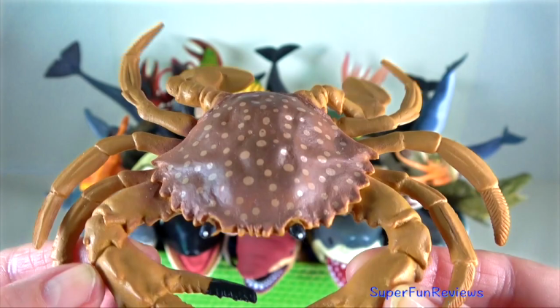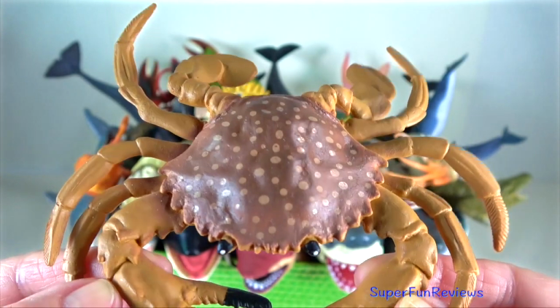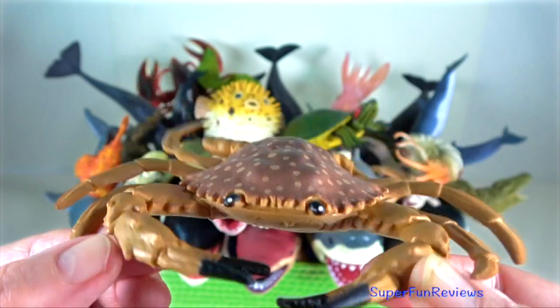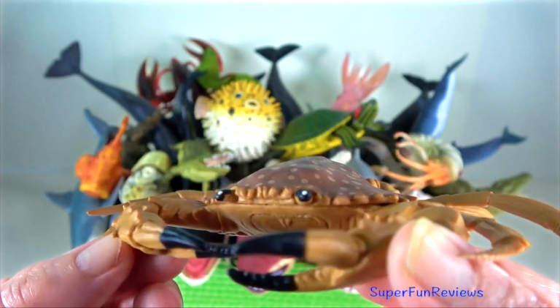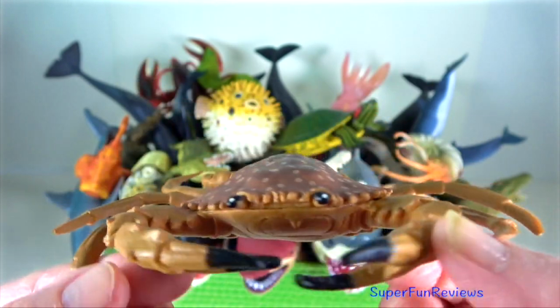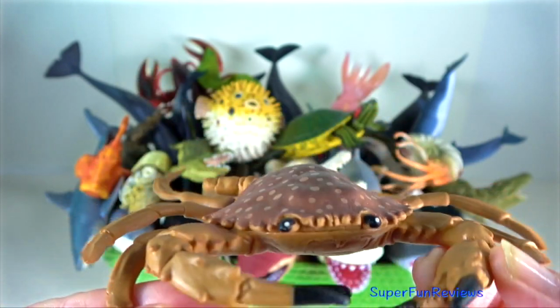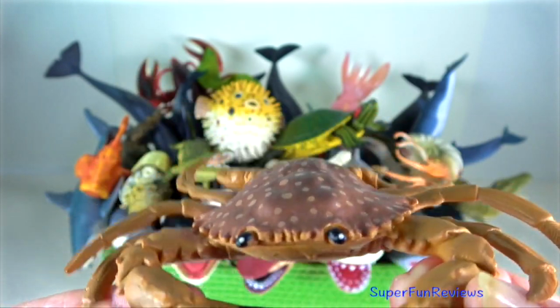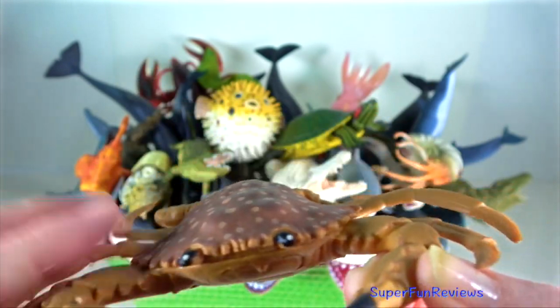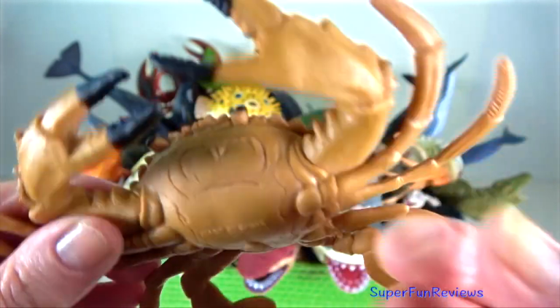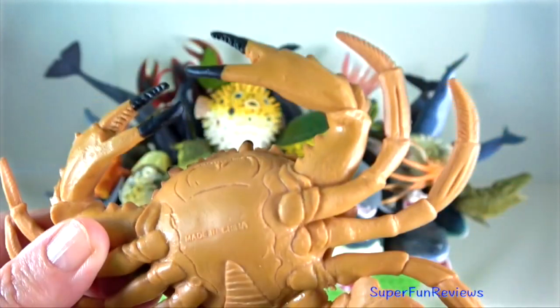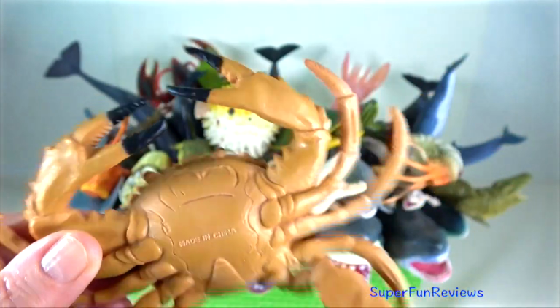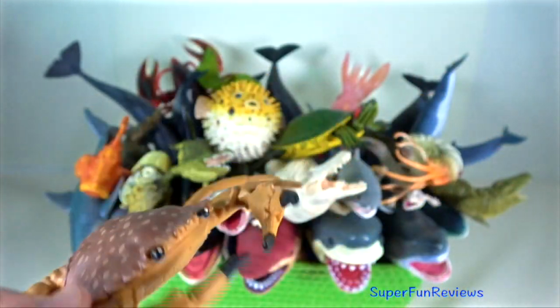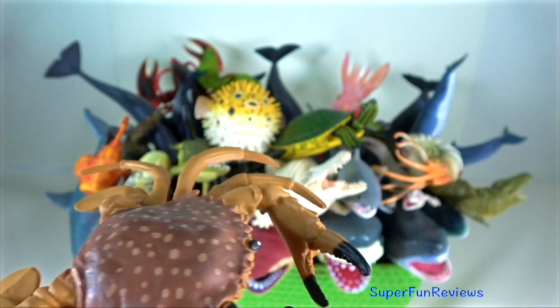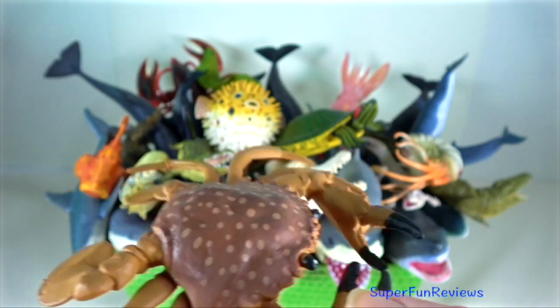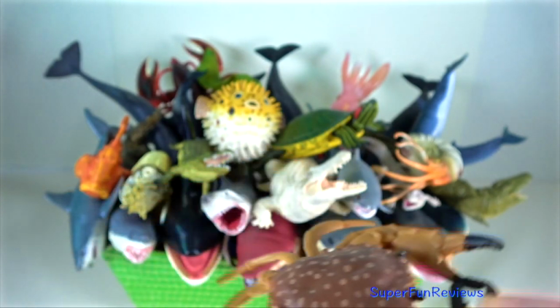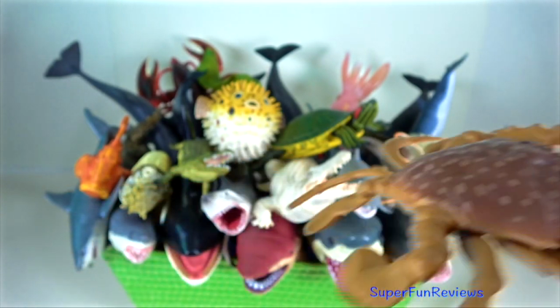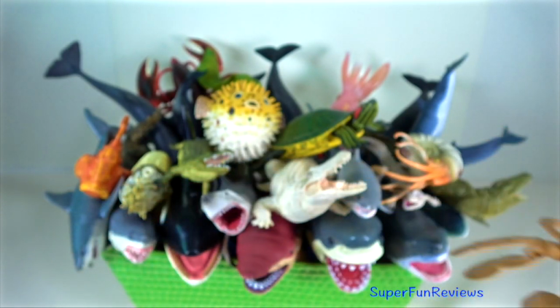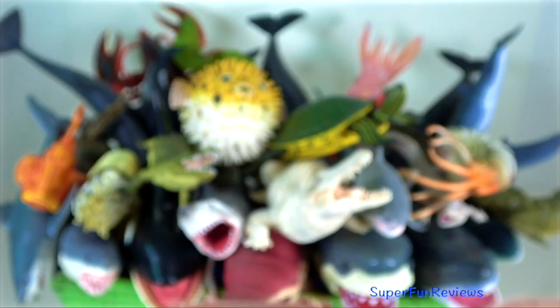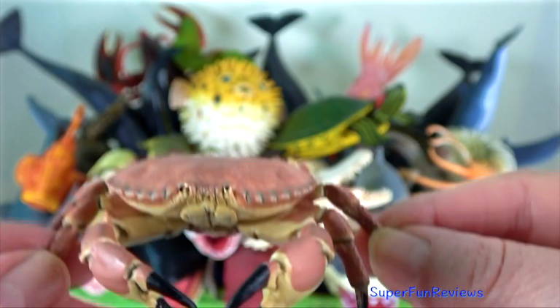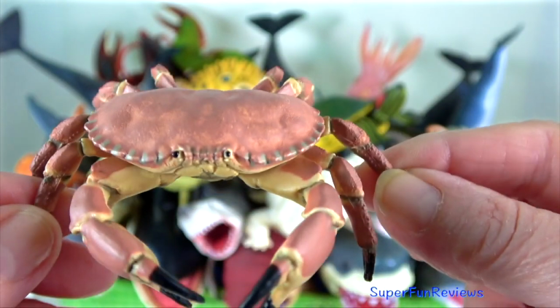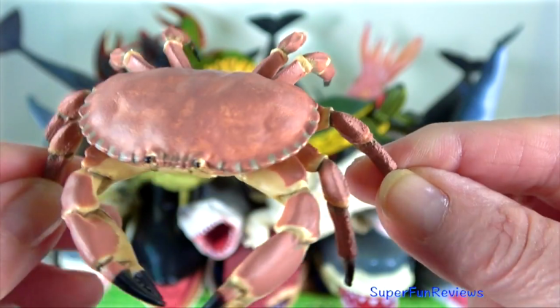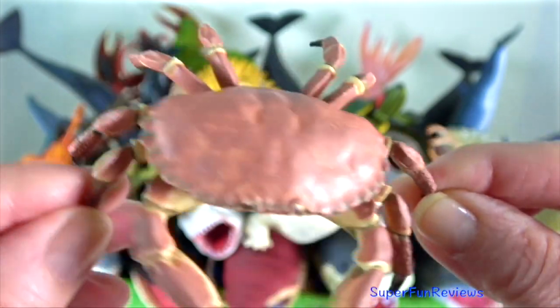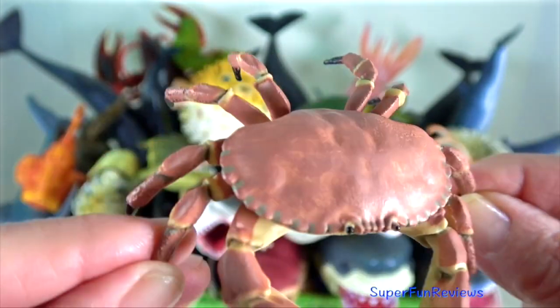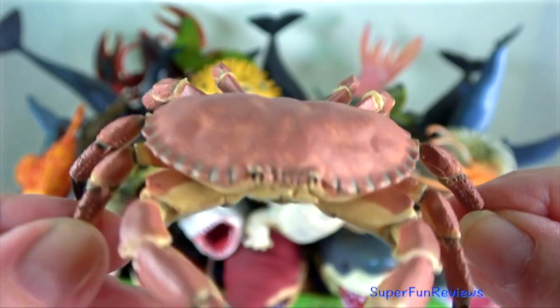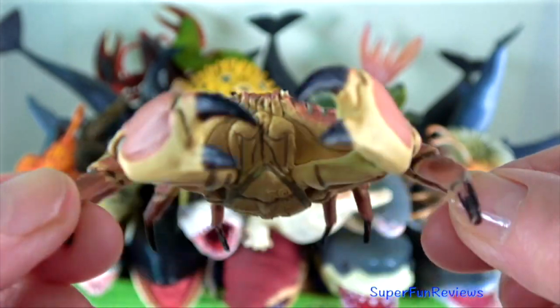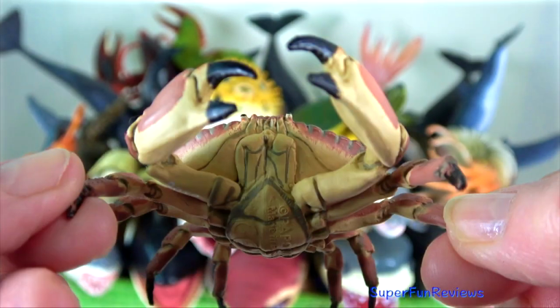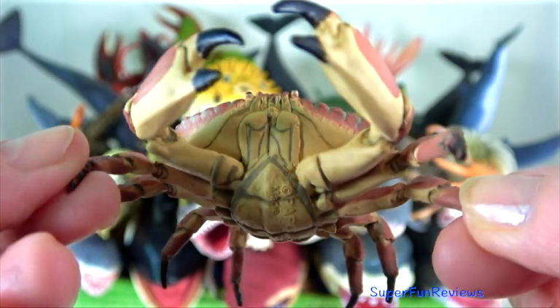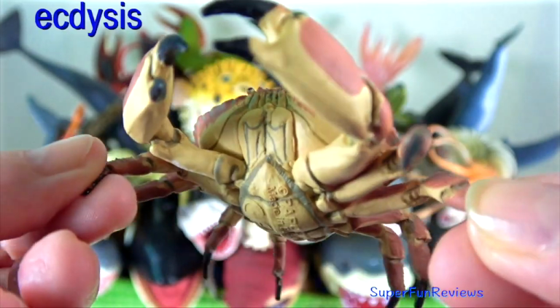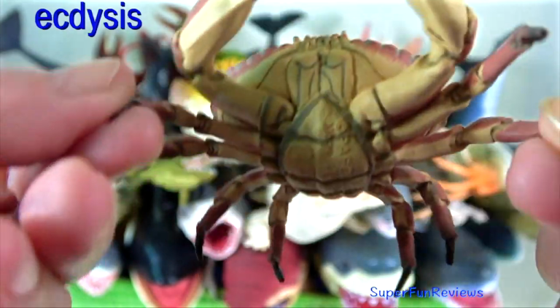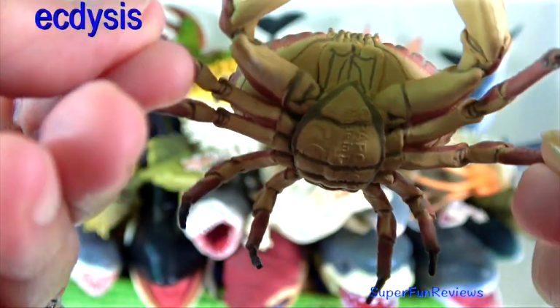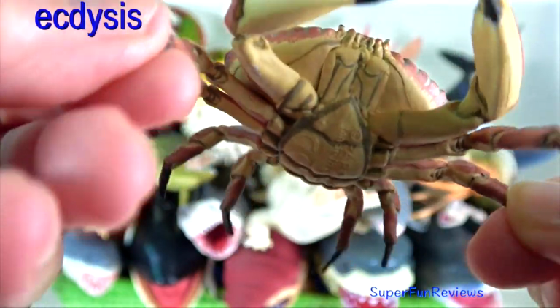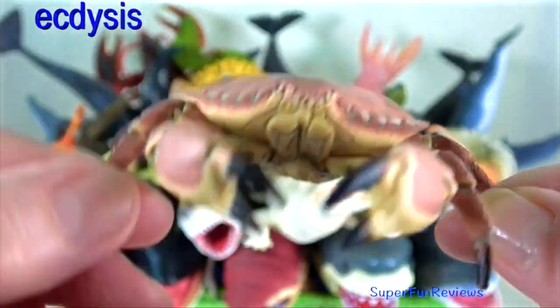Dungeness crab — the carapace can reach 25 centimetres in width. They must periodically molt the shell to grow. This process is called ecdysis.